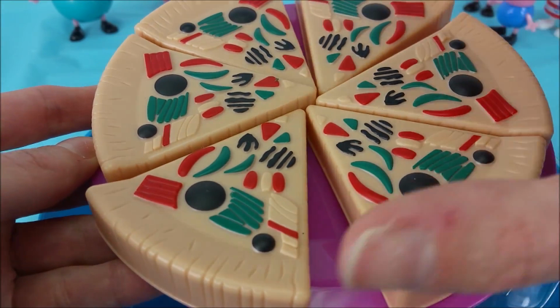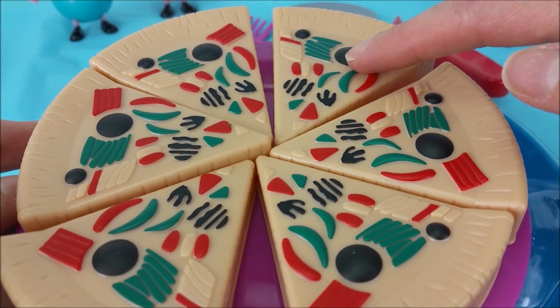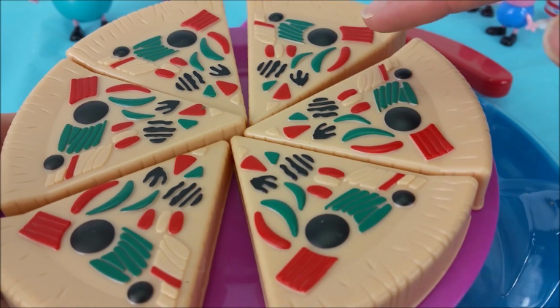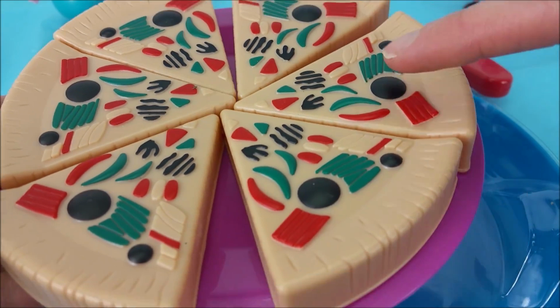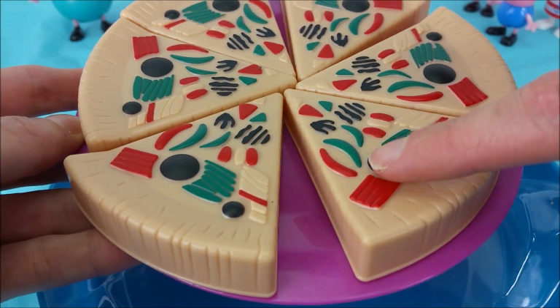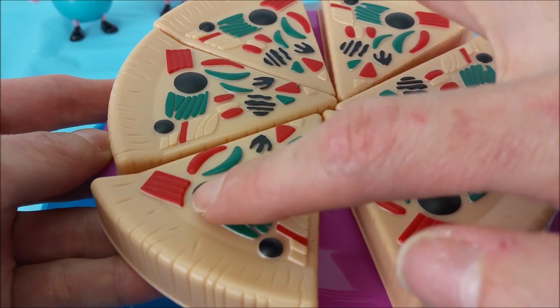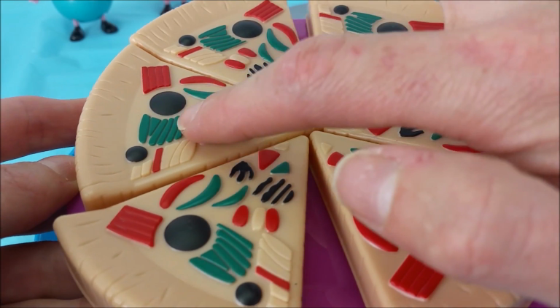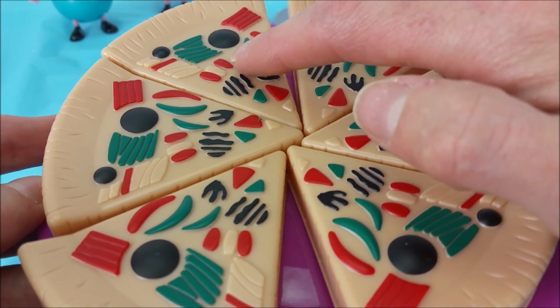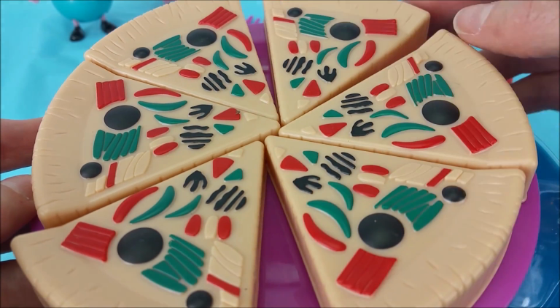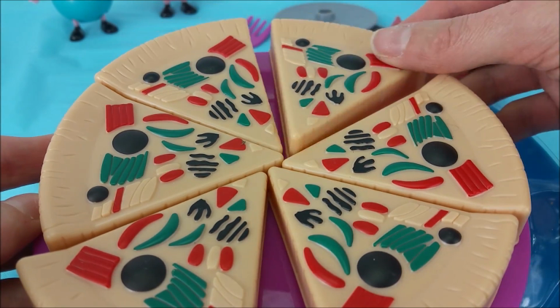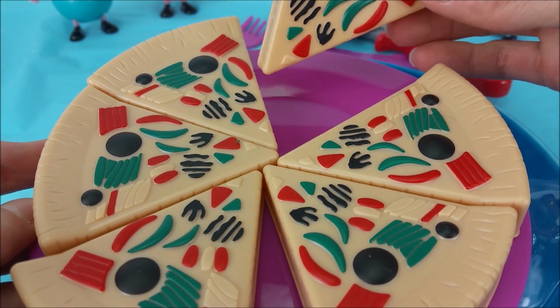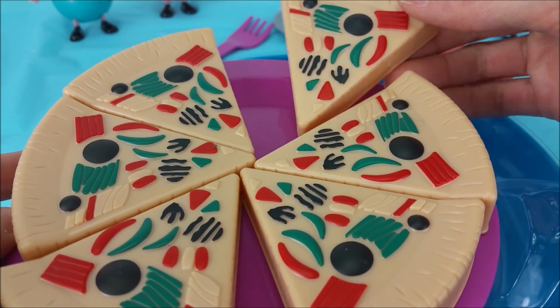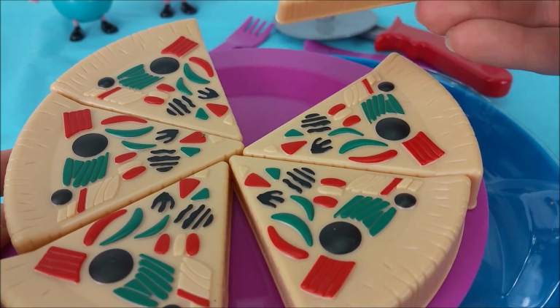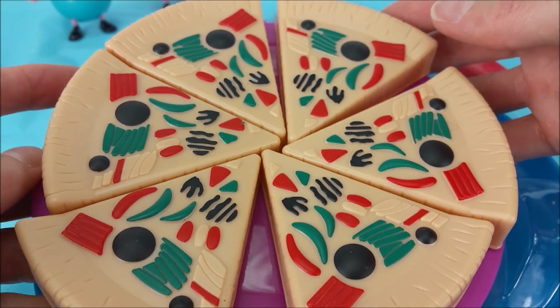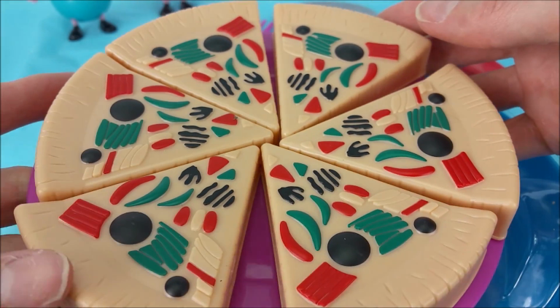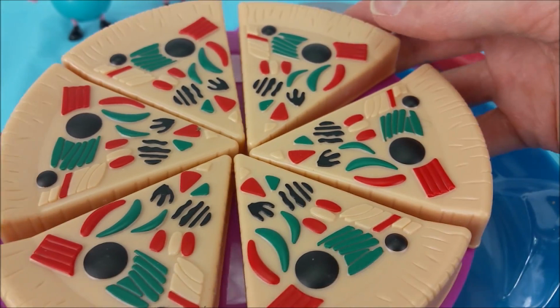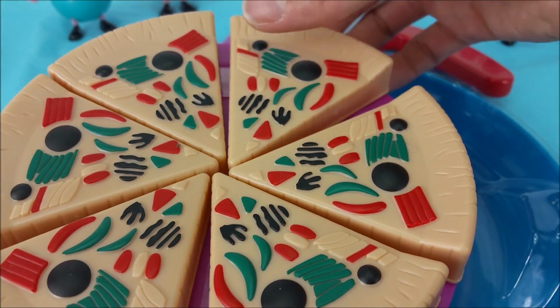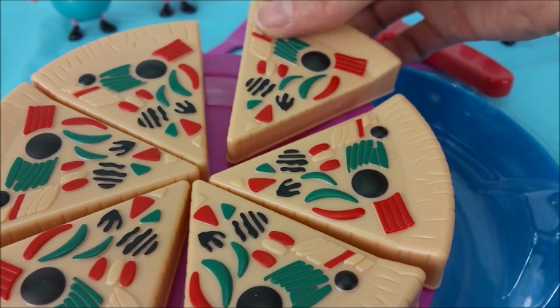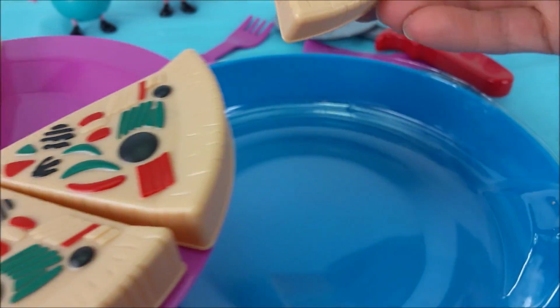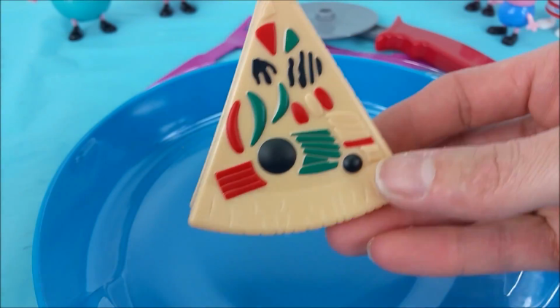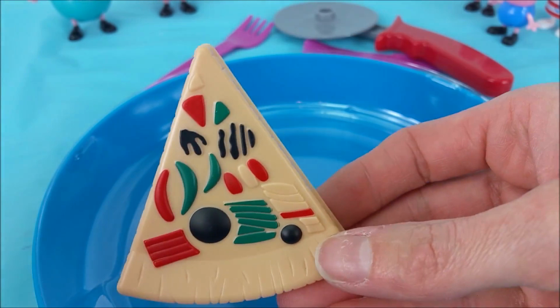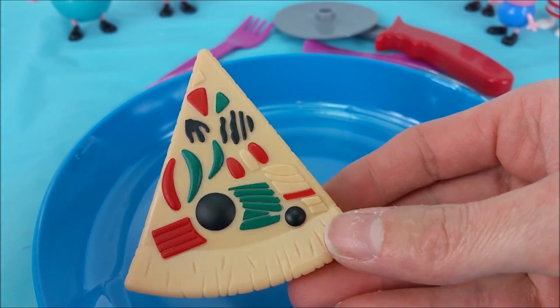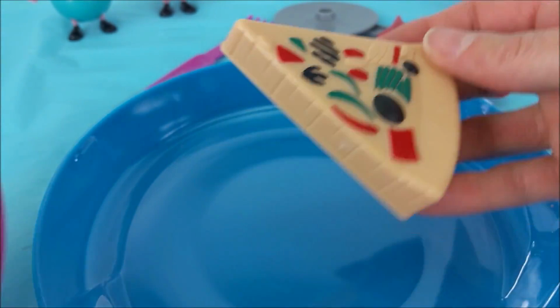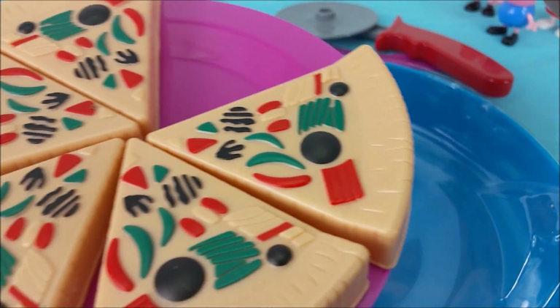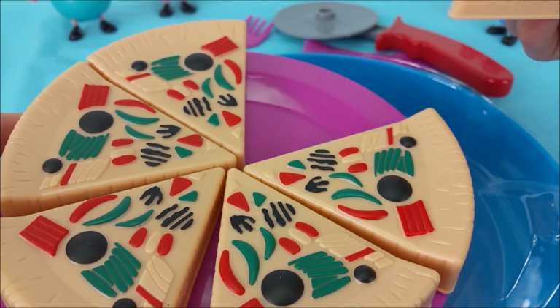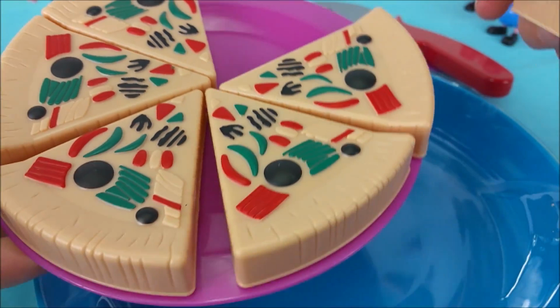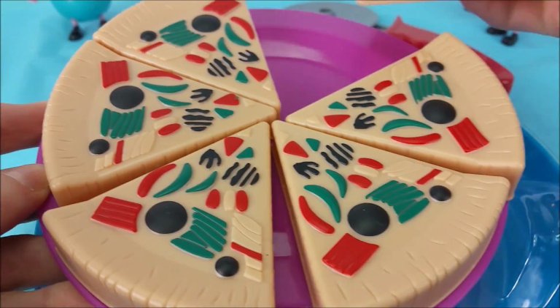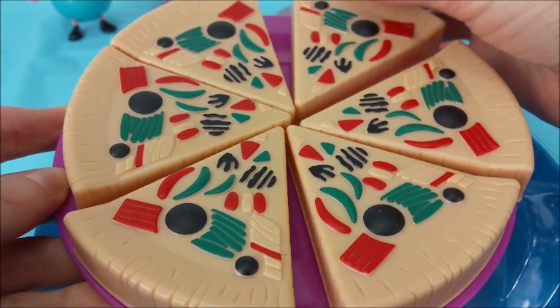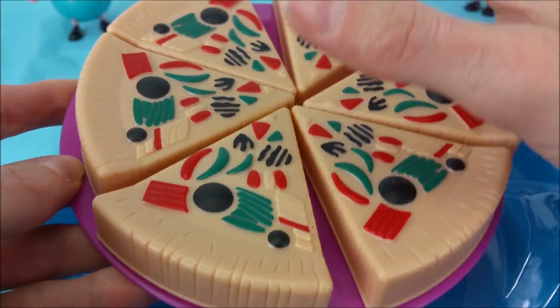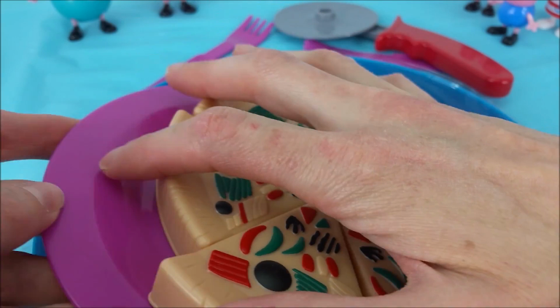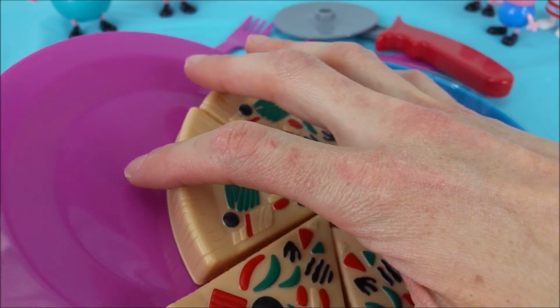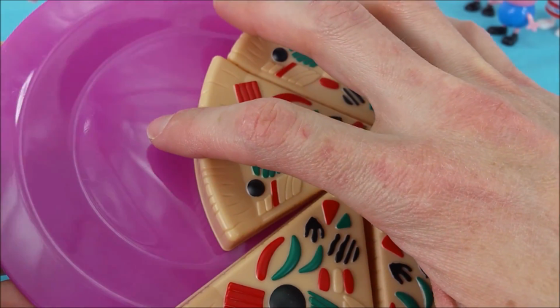Let's count: one, two, three, four, five, six slices of pizza. The slices of pizza come in the shape of a triangle. And this plate that the pizza comes on is purple.